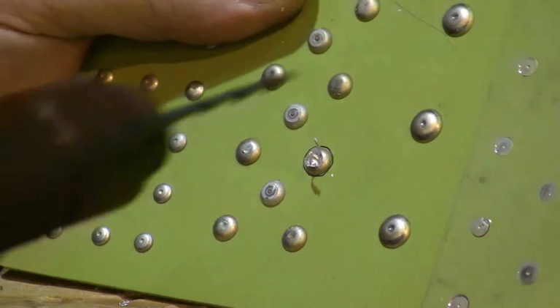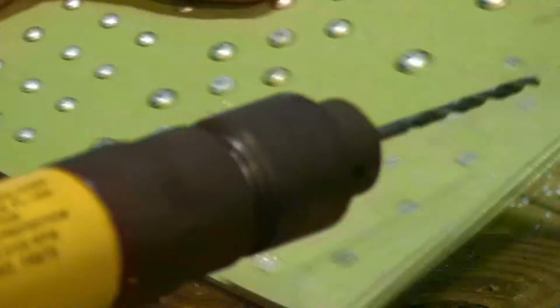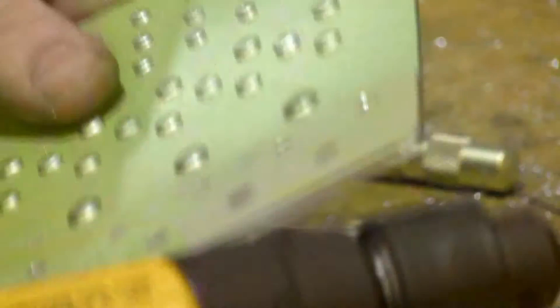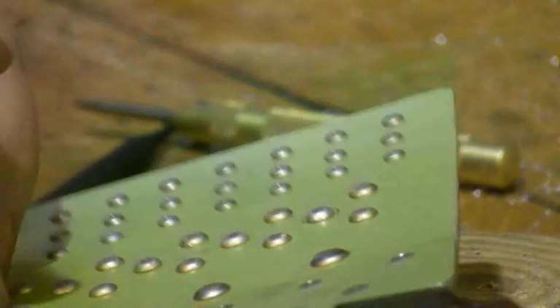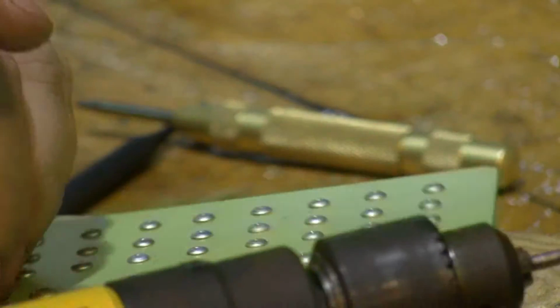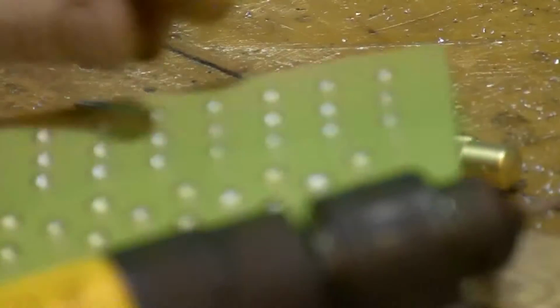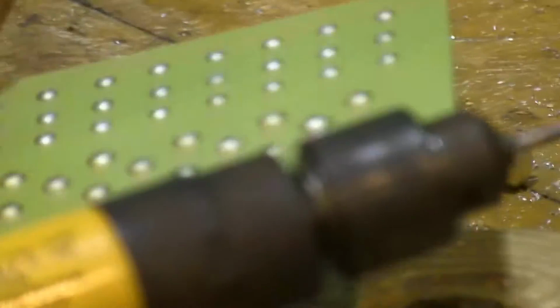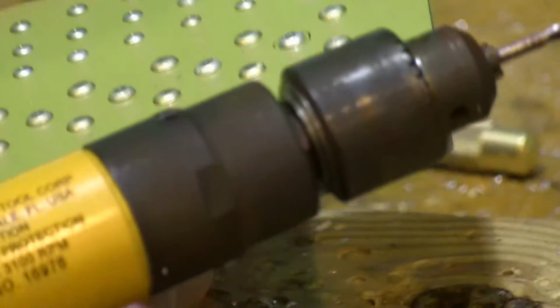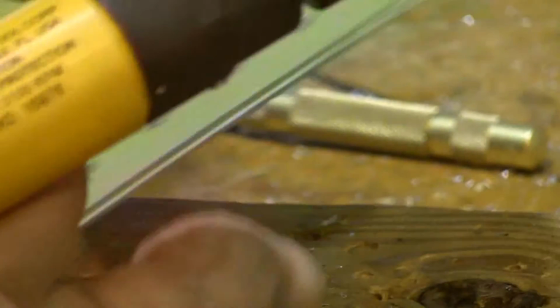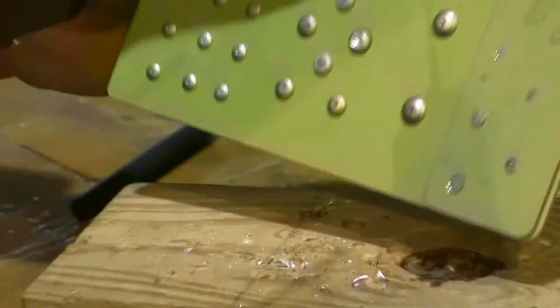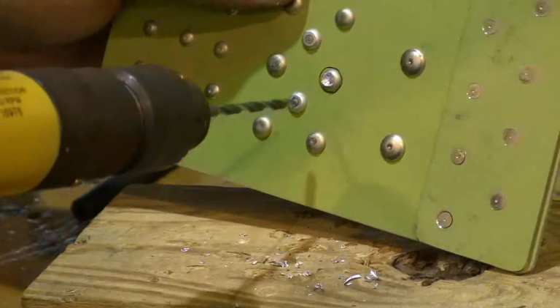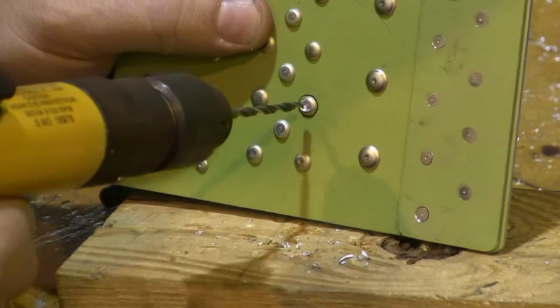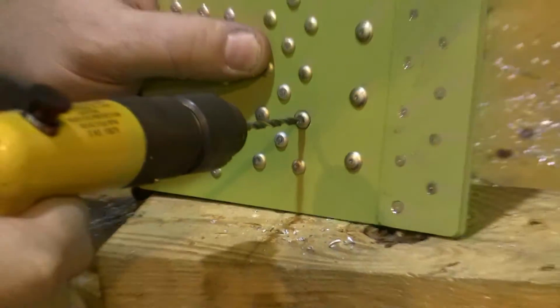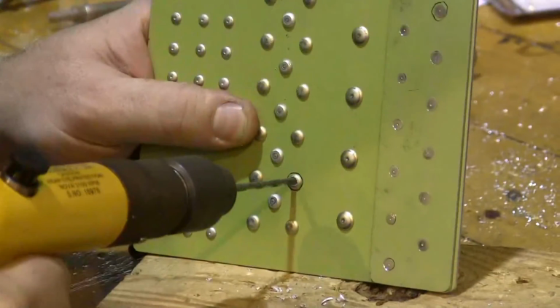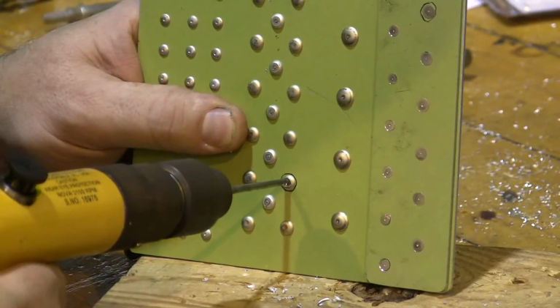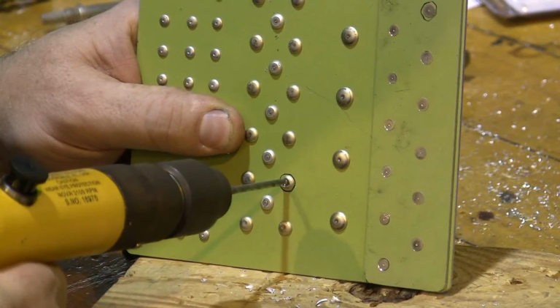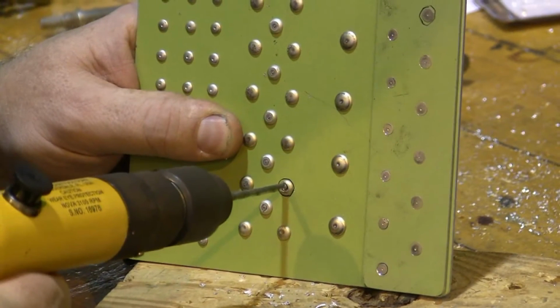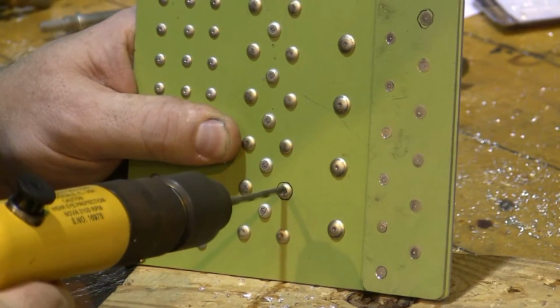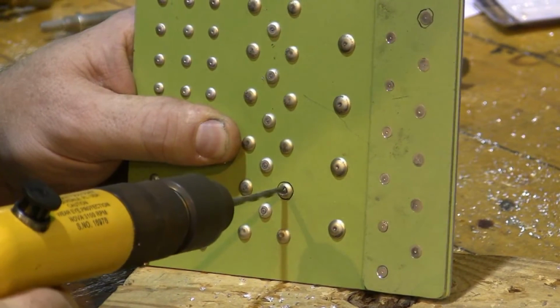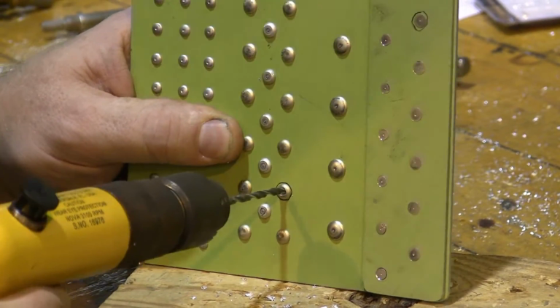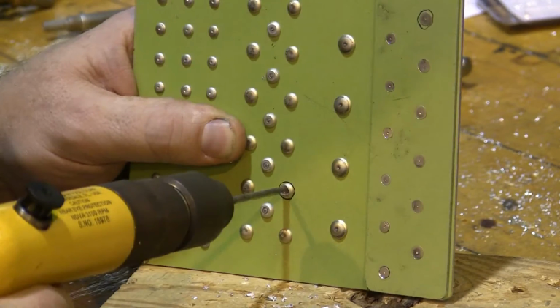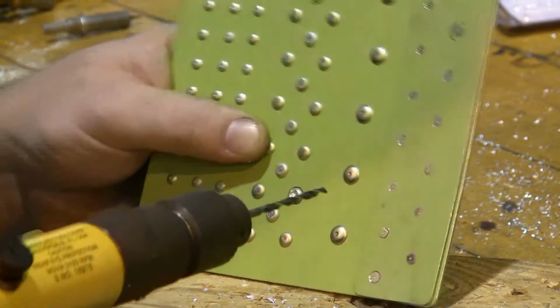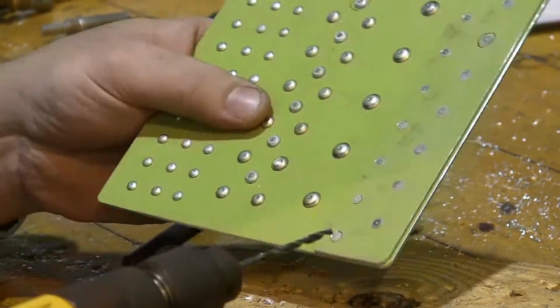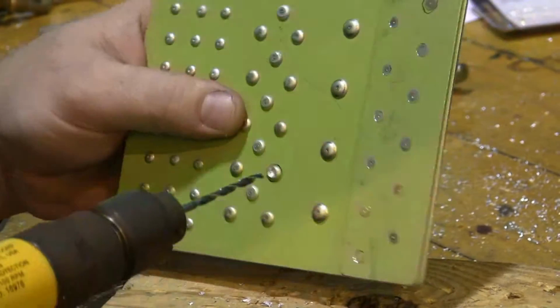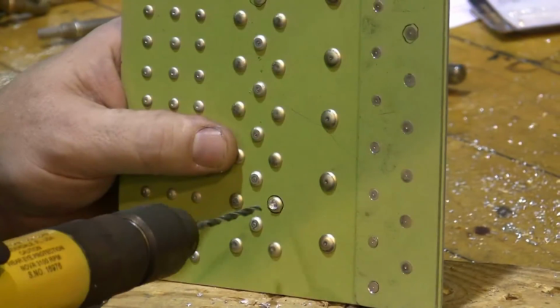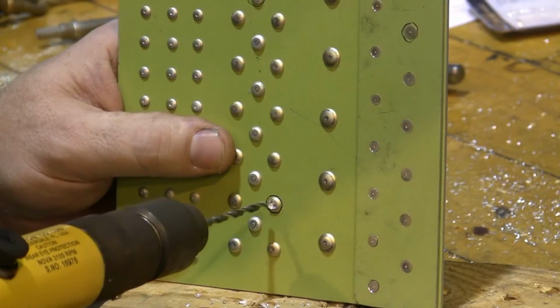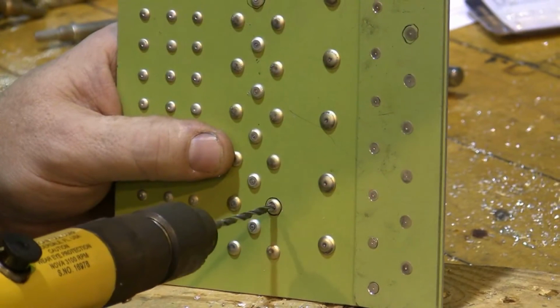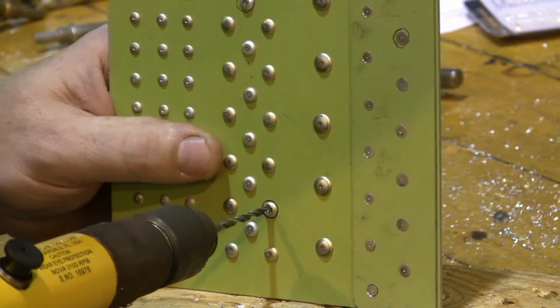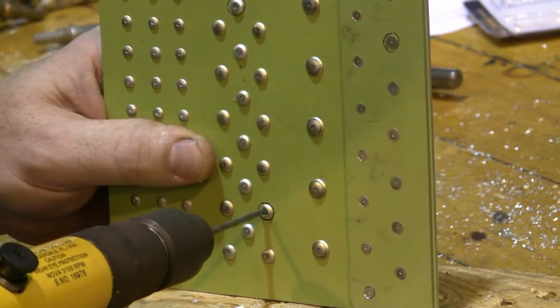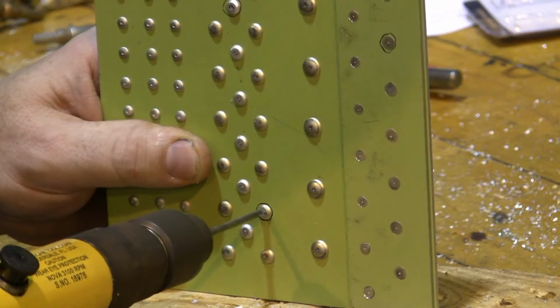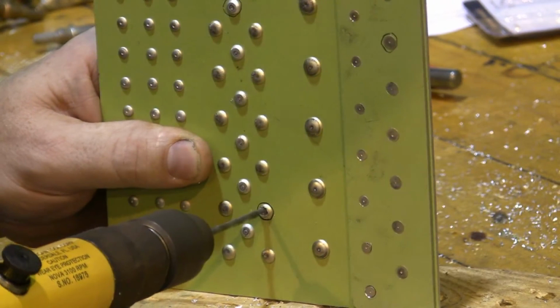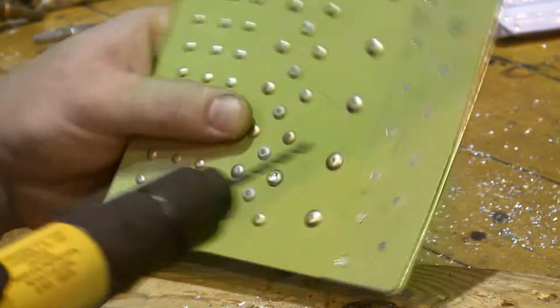The next thing I need to do is make sure I go the right depth with this drilling. If I go too deep, I'm going to start drilling into the base metal, and I don't want to drill into the base metal. I only want to drill through the head of the rivet.